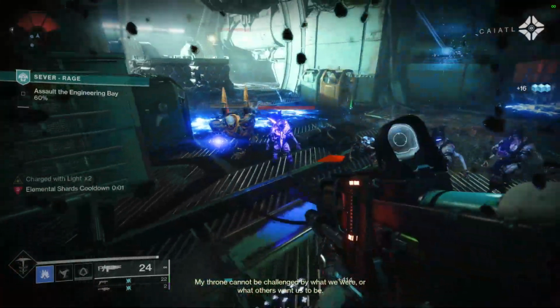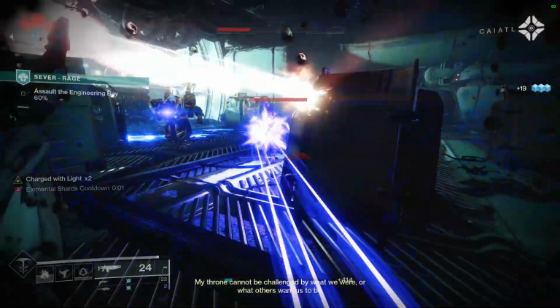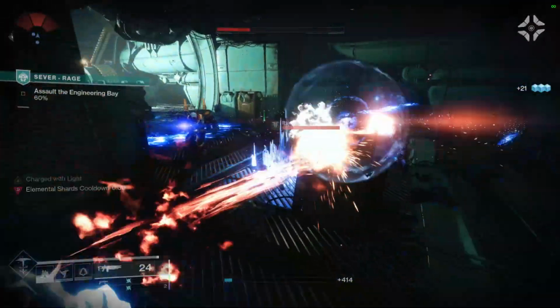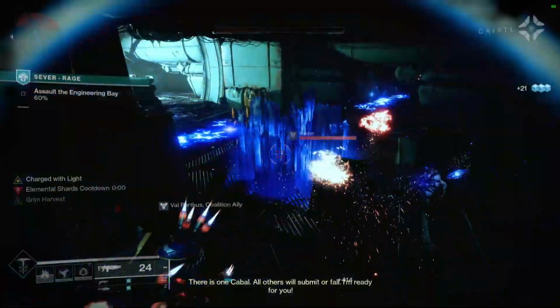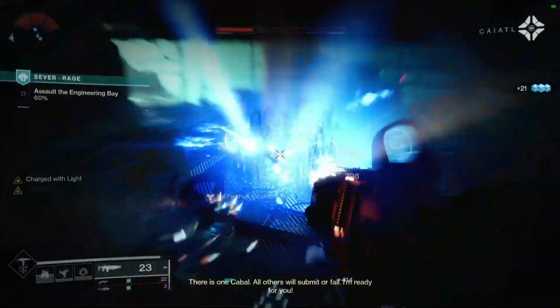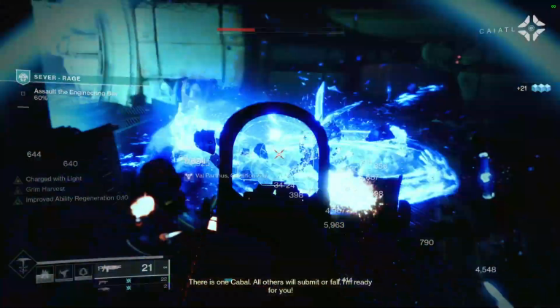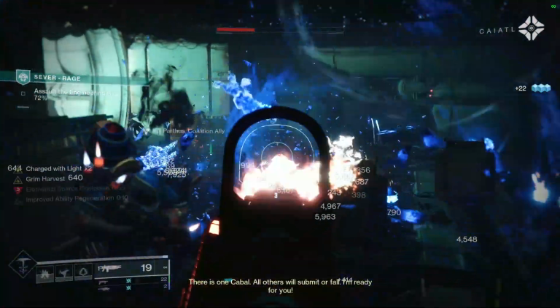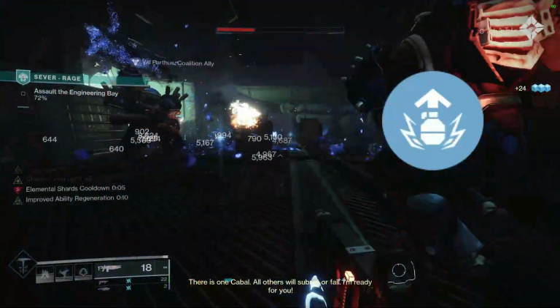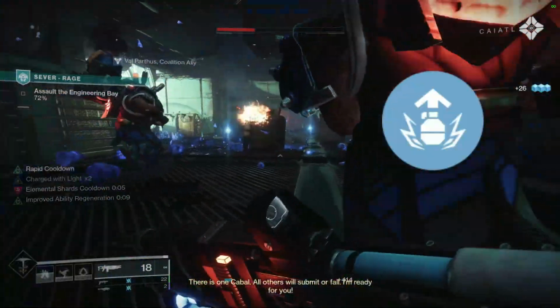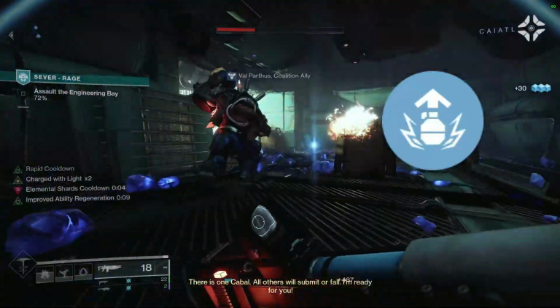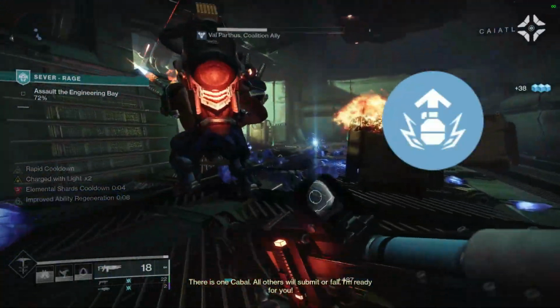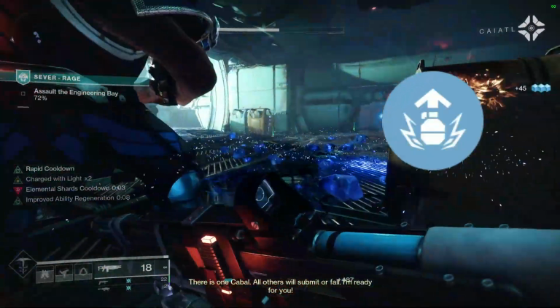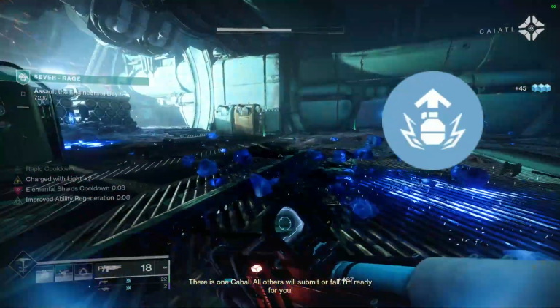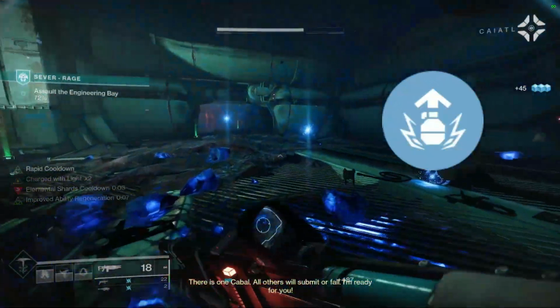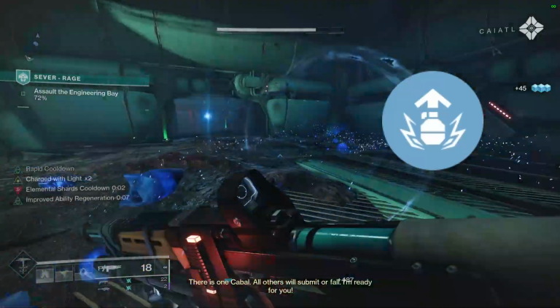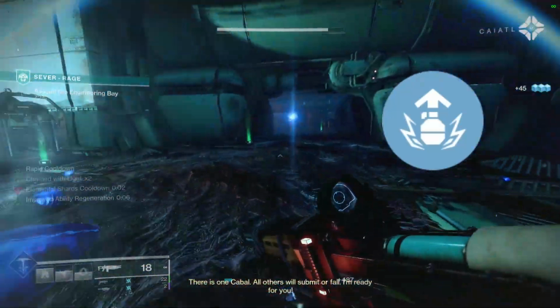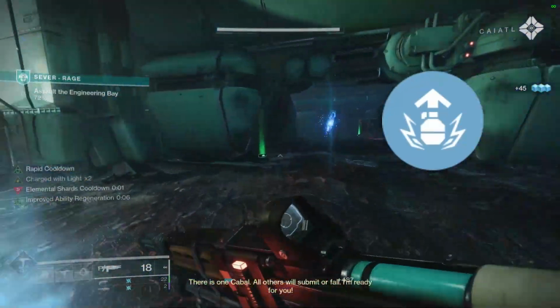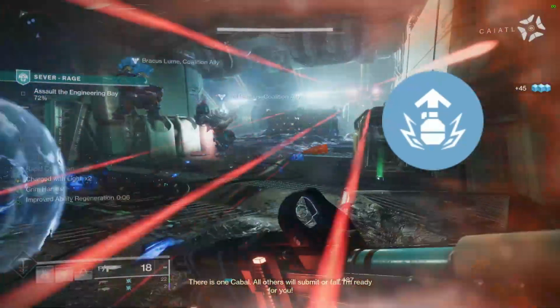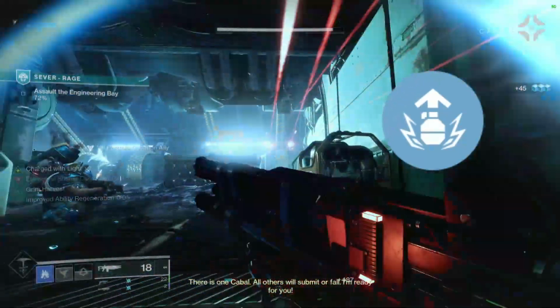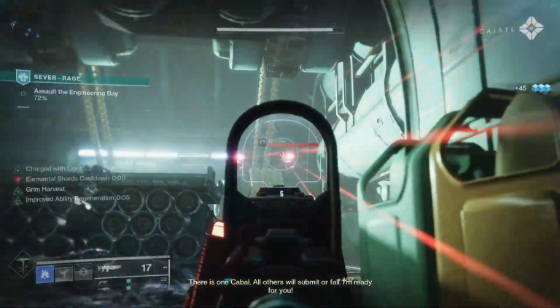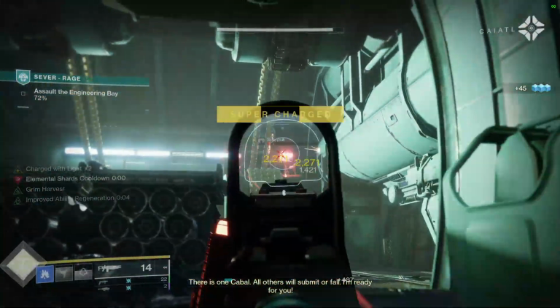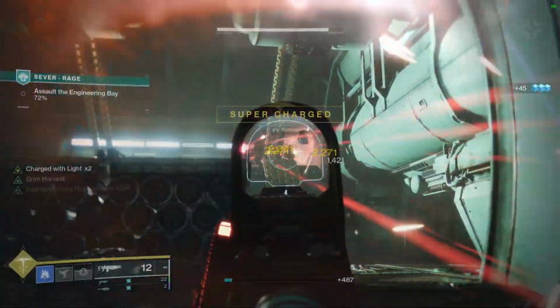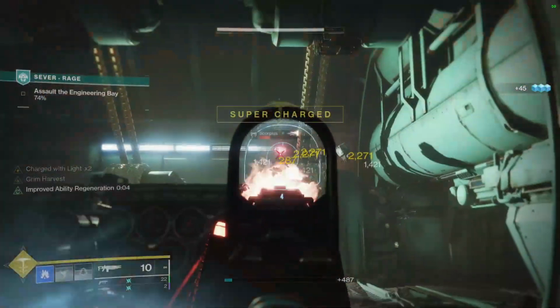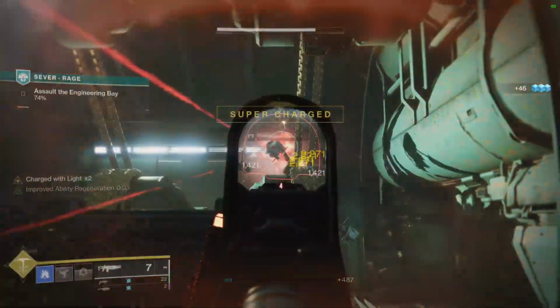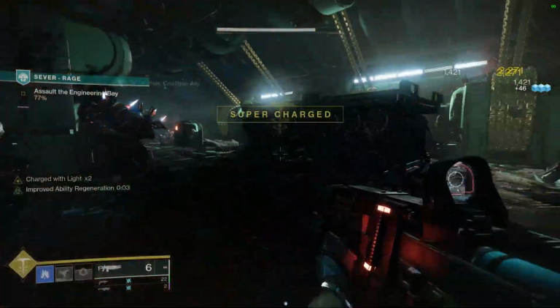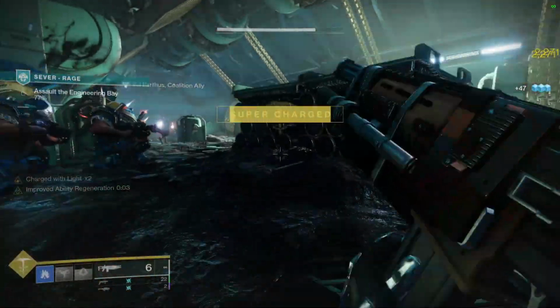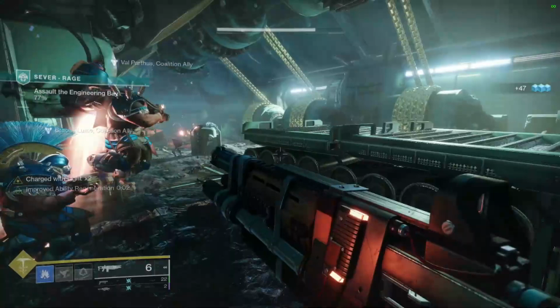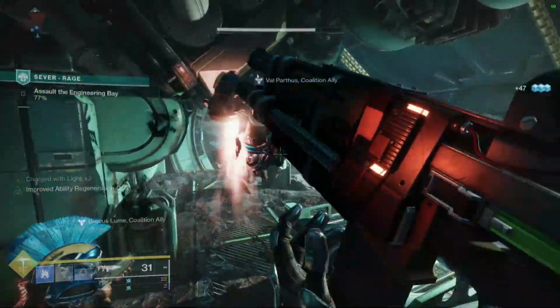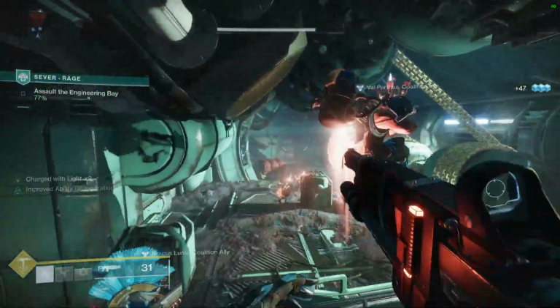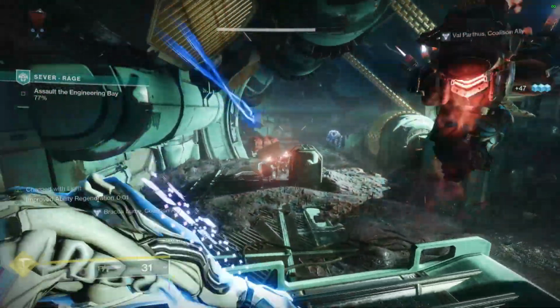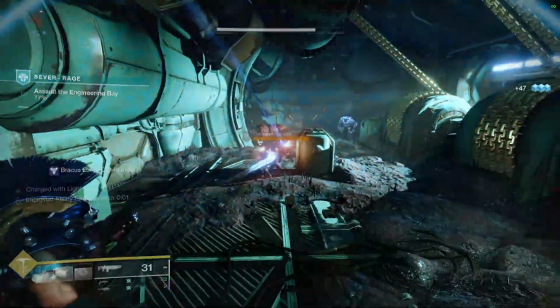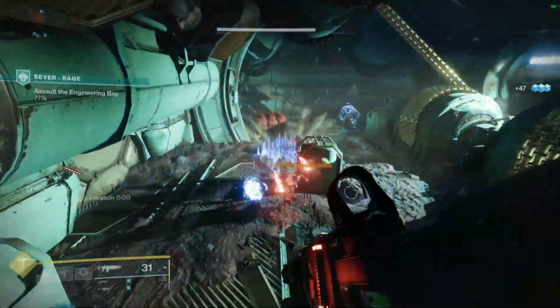For weapons, I'd suggest anything with Adrenaline Junkie since we're shattering crystals, or whatever special weapon you work best with. I personally like using Forbearance because of the extra explosions, but you can totally get away with using your special for DPS.